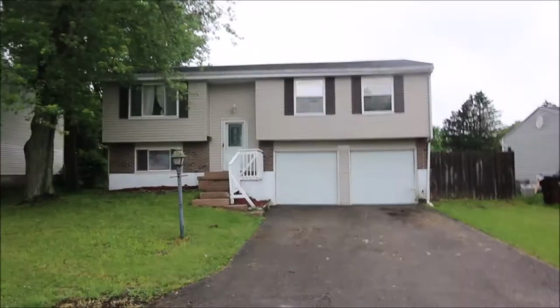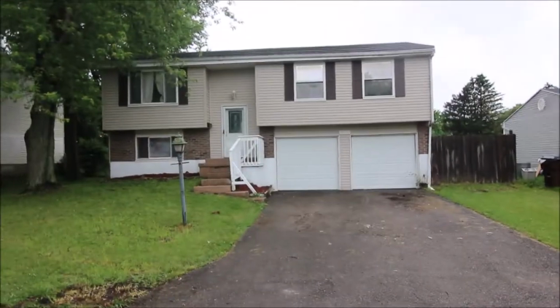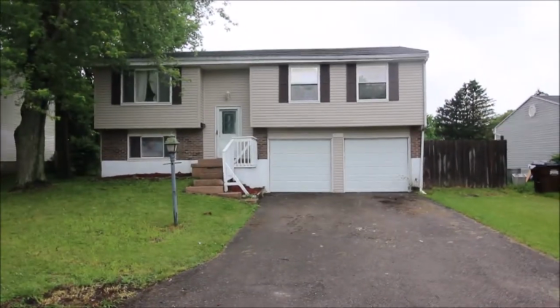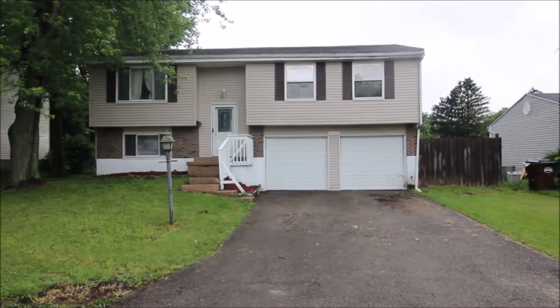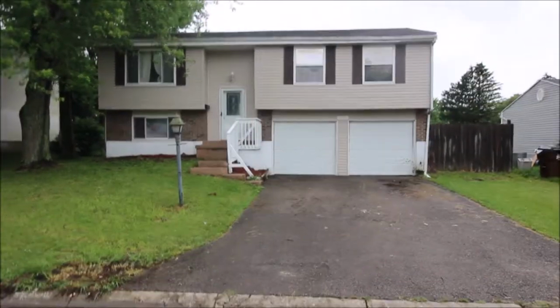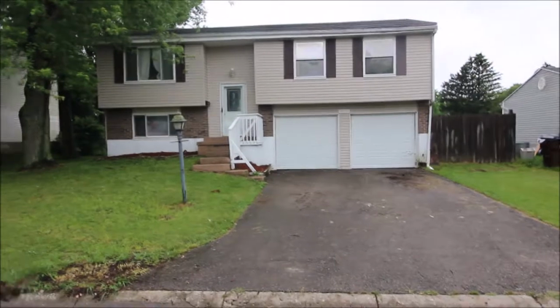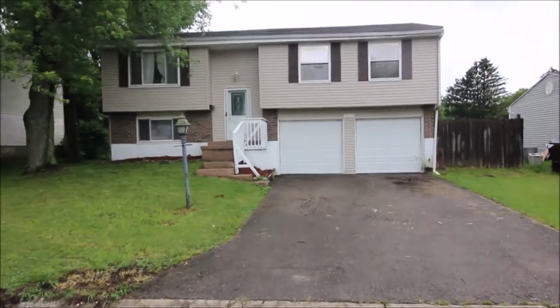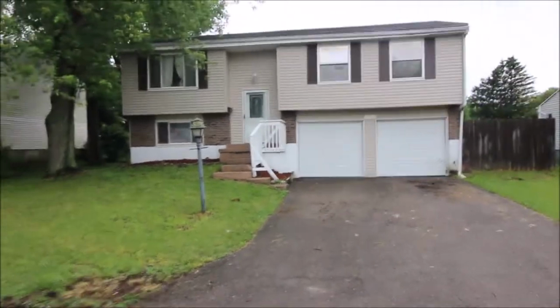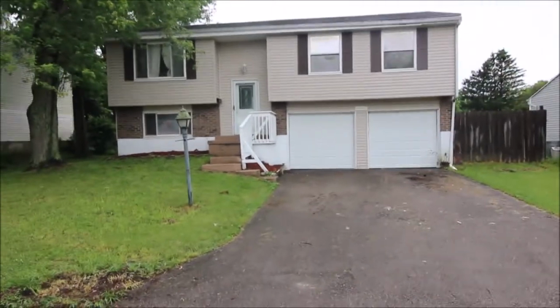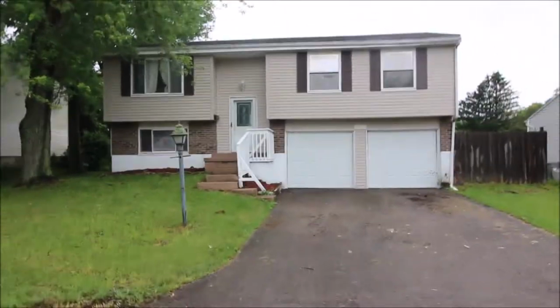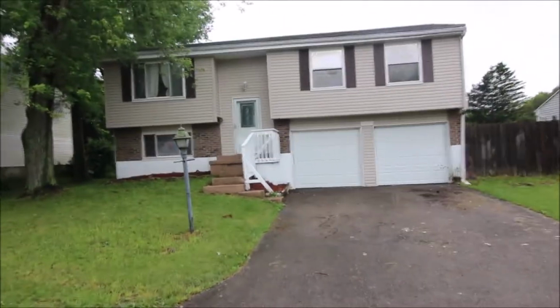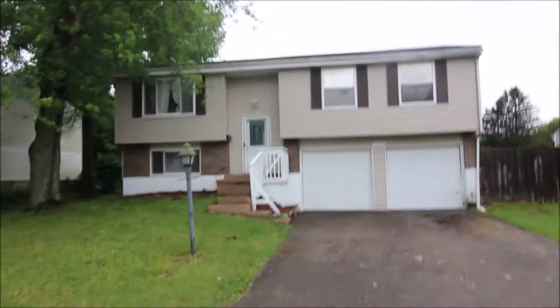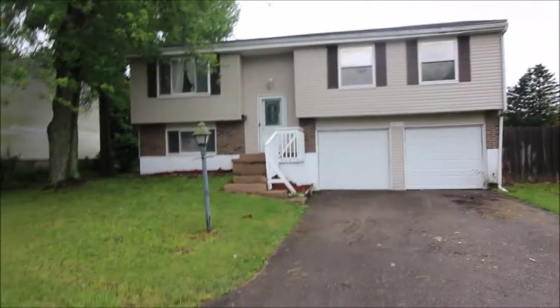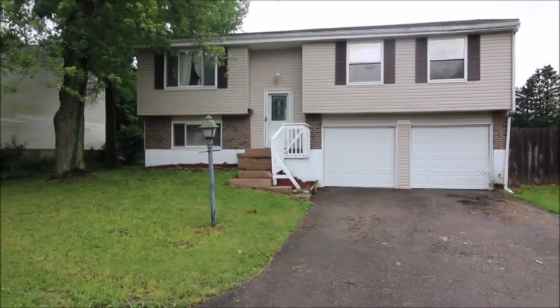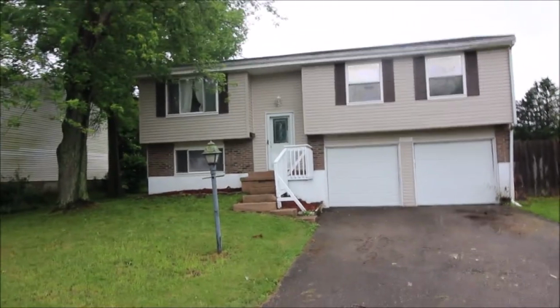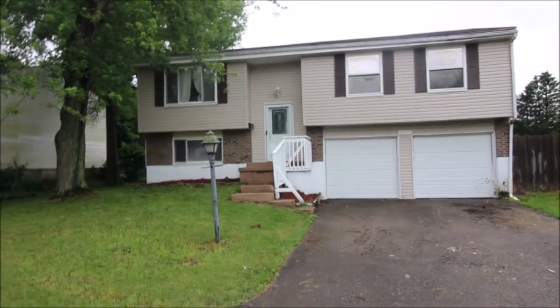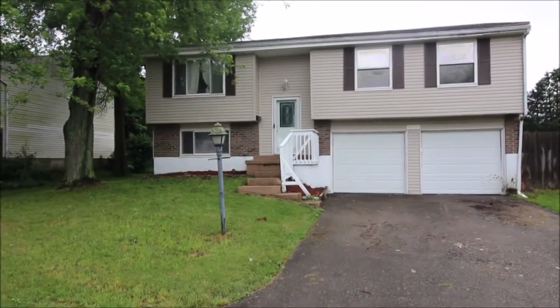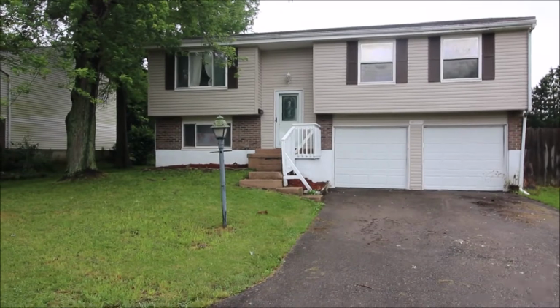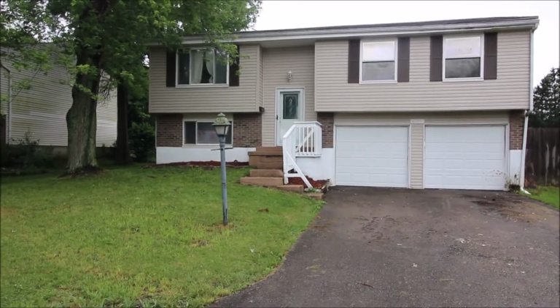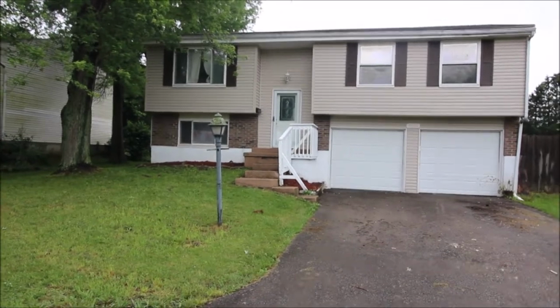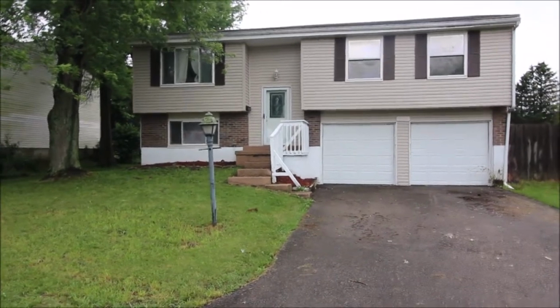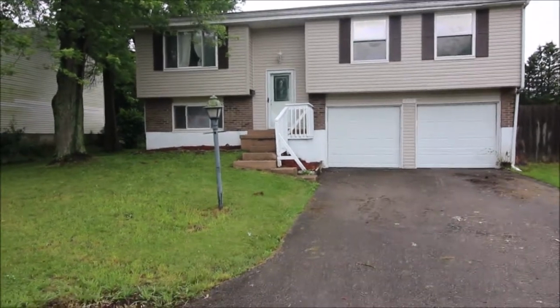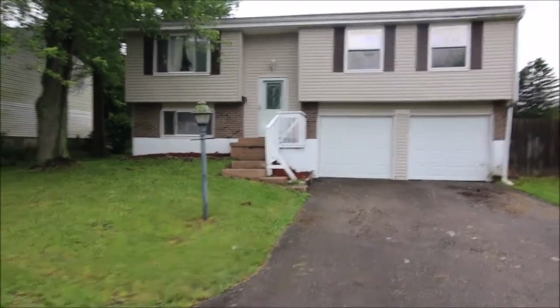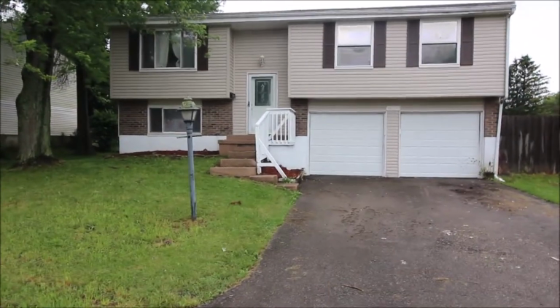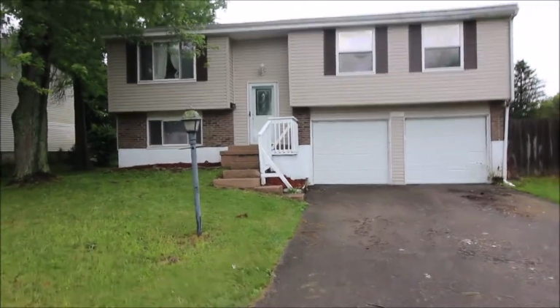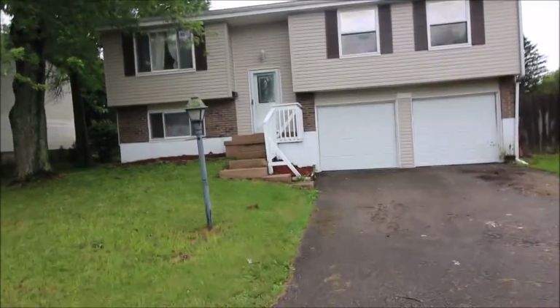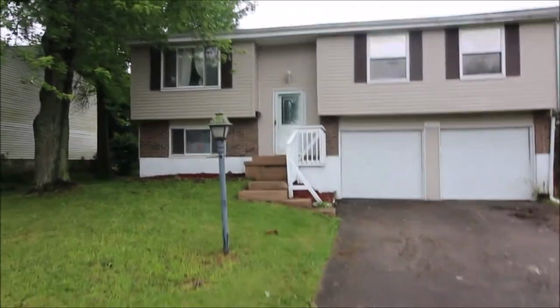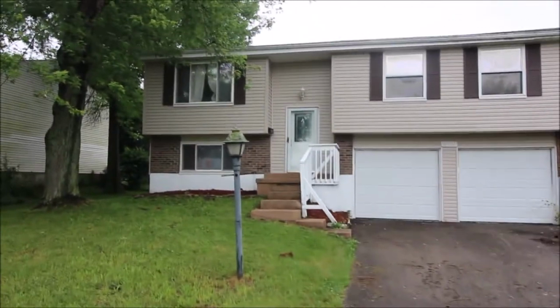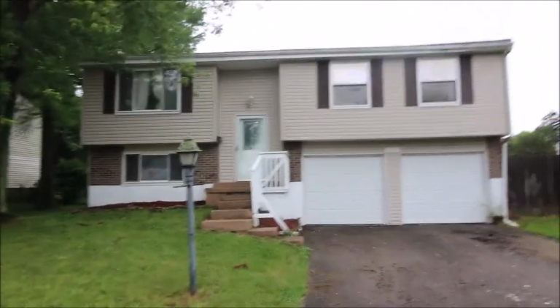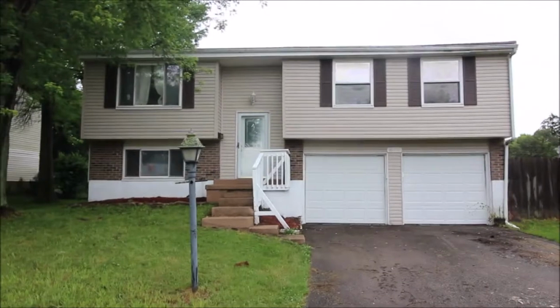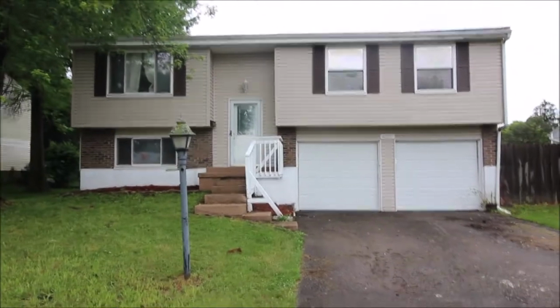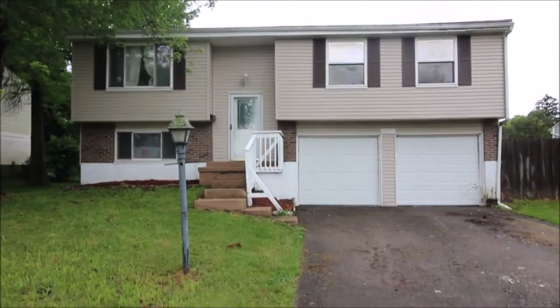Hello and welcome to 654 North Main Street here in Union. Here we have about a 1700 square foot bi-level, and as you can see here you've got a two-car garage. This home was recently updated about five years ago.